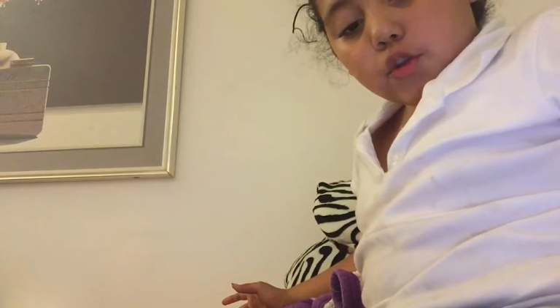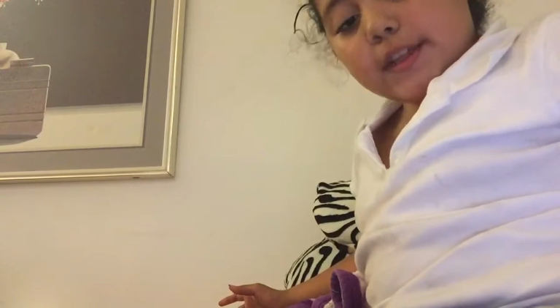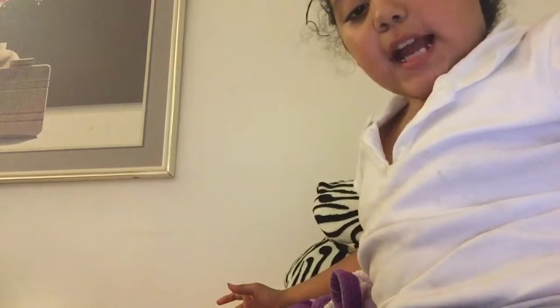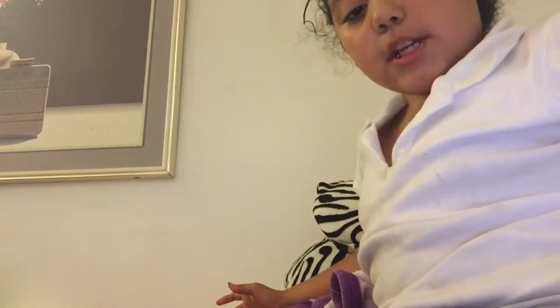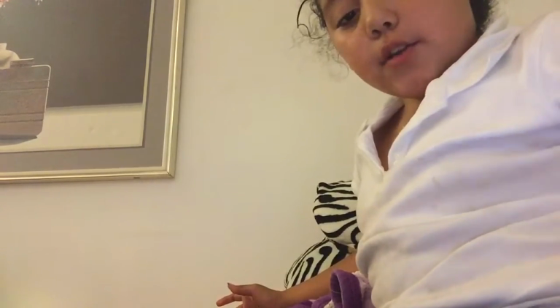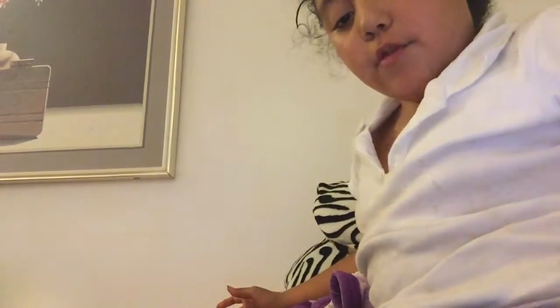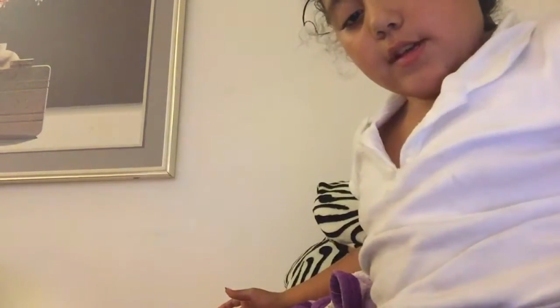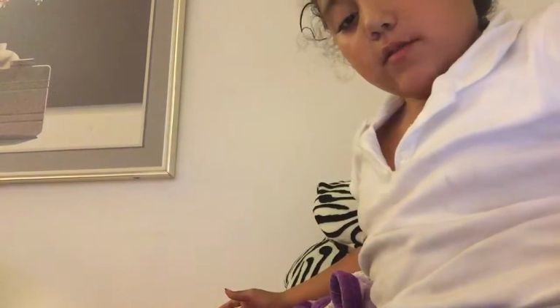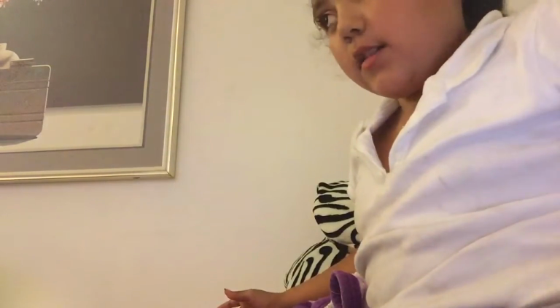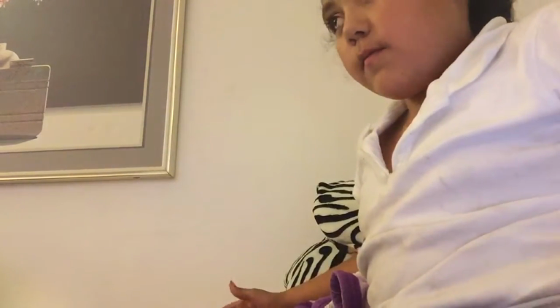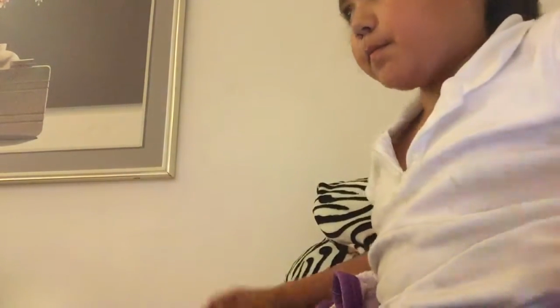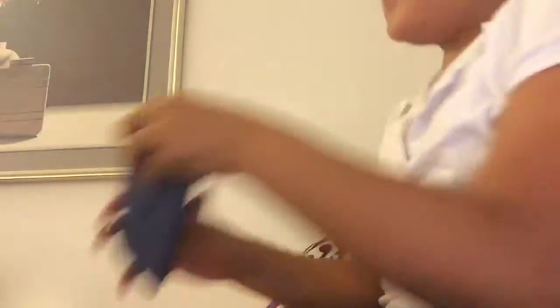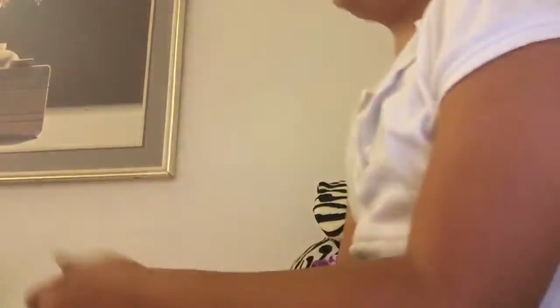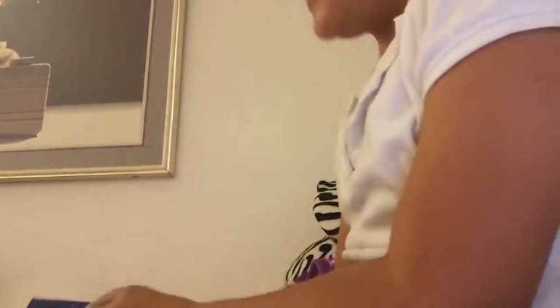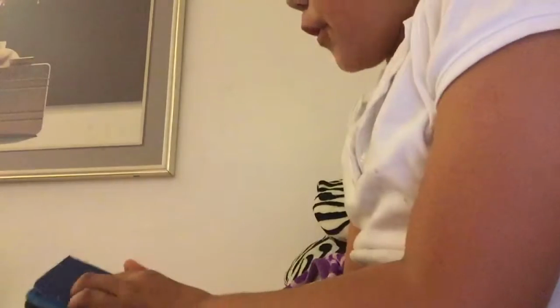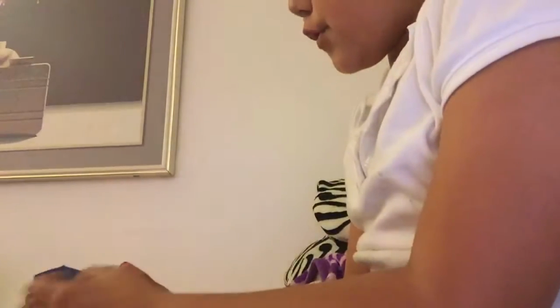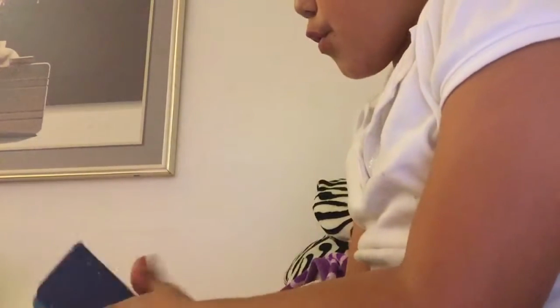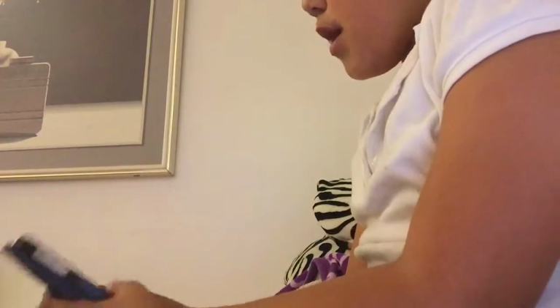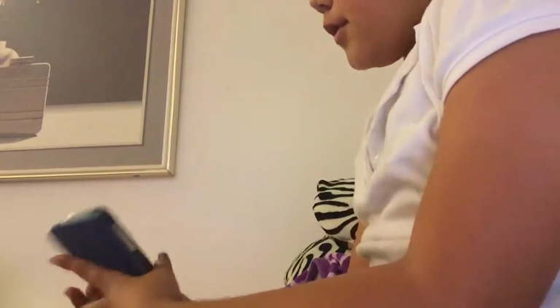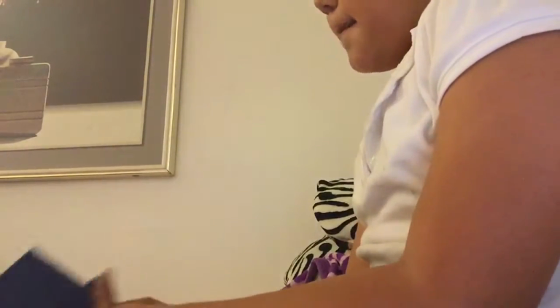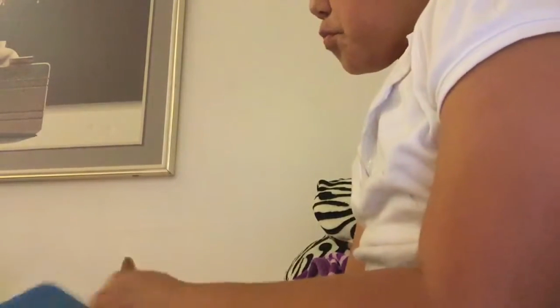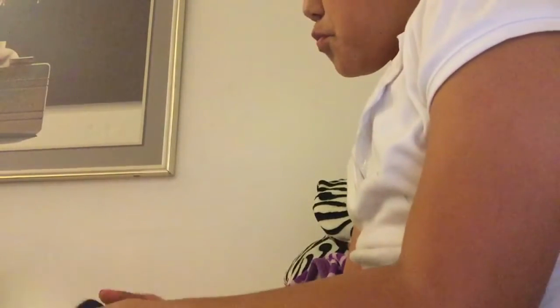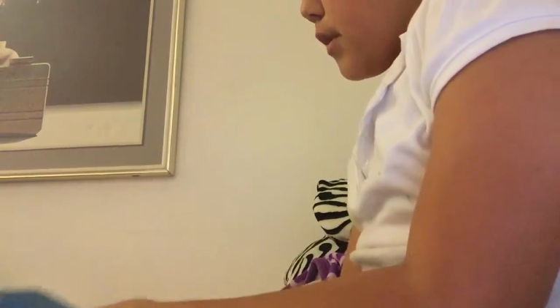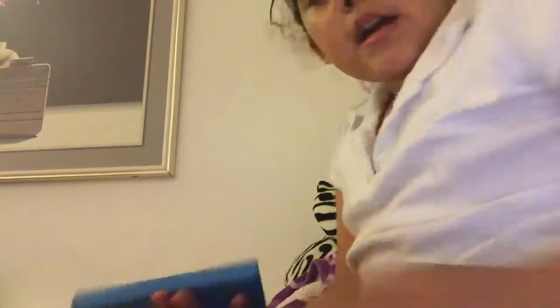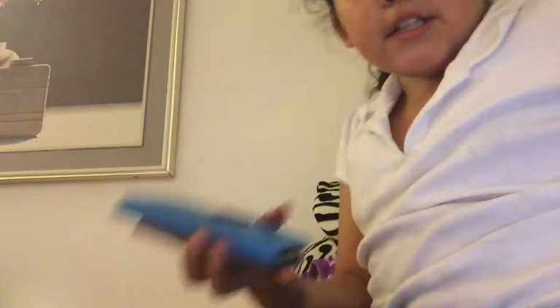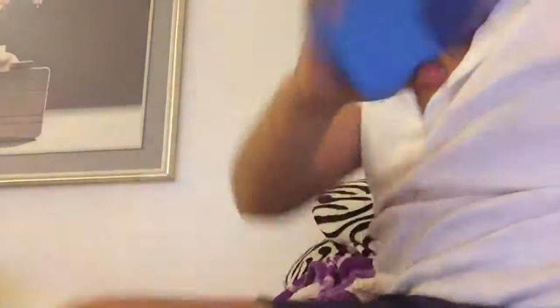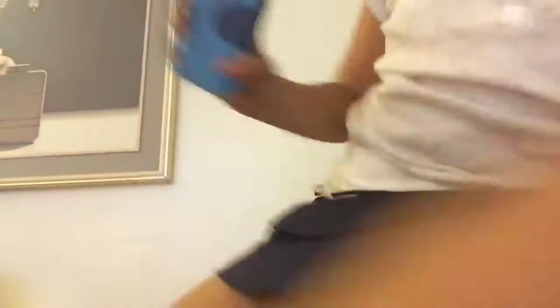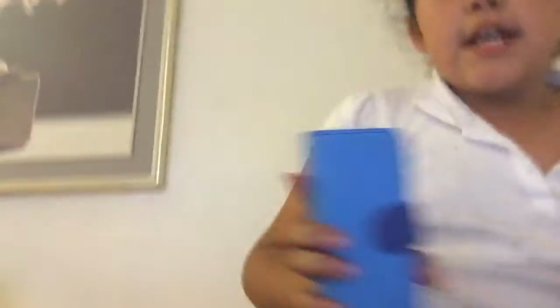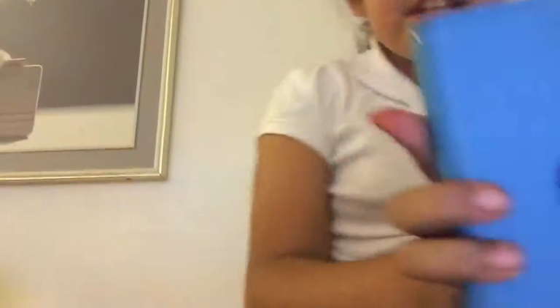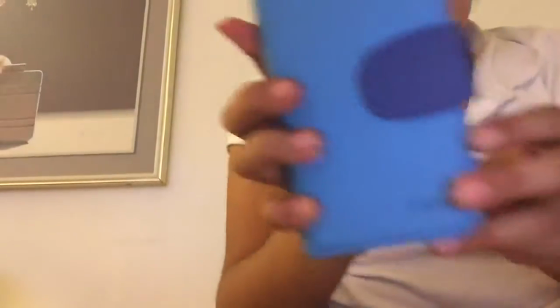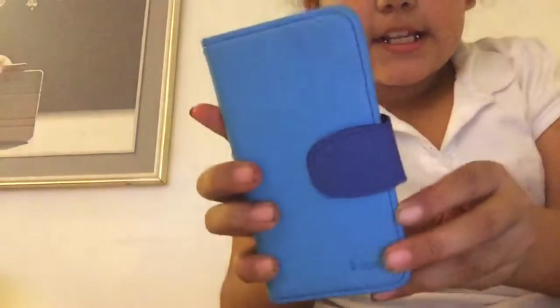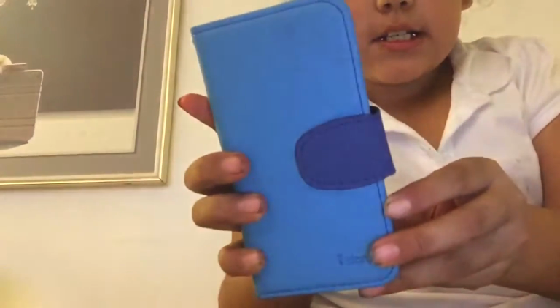So this is actually my new phone right now. I just got this phone today. I'm just going to show you the case. This is how the case looks.